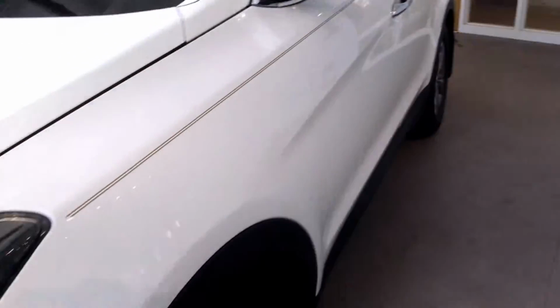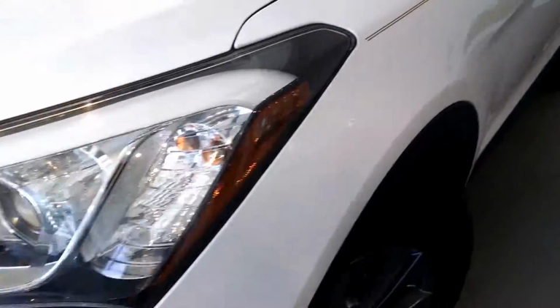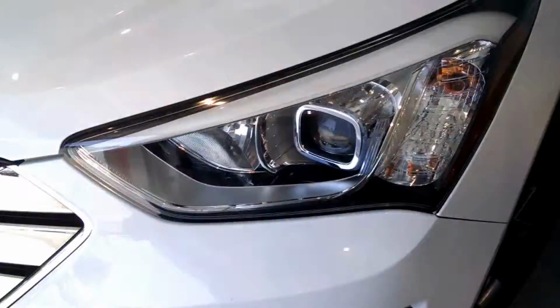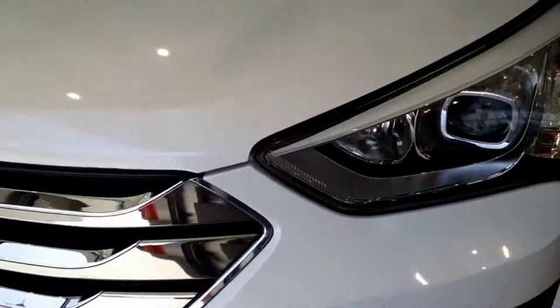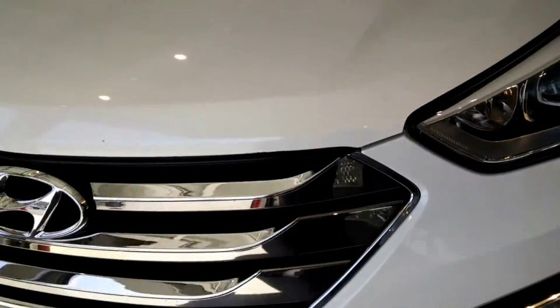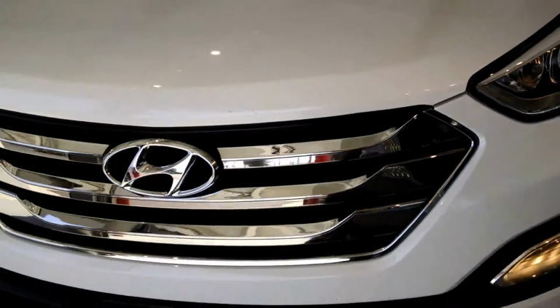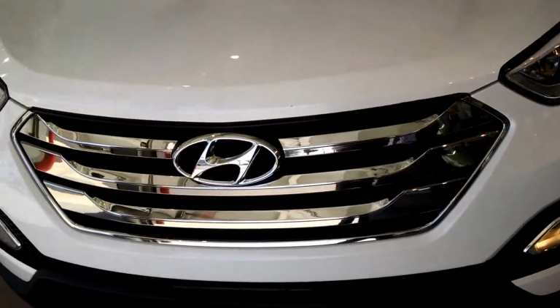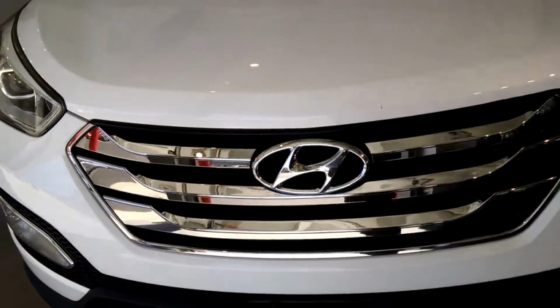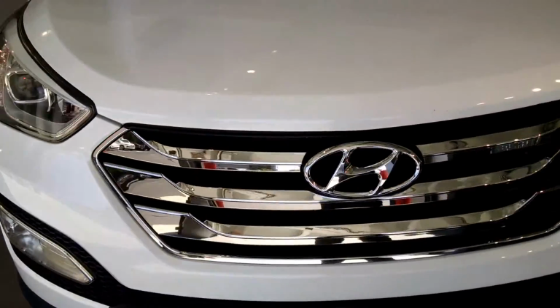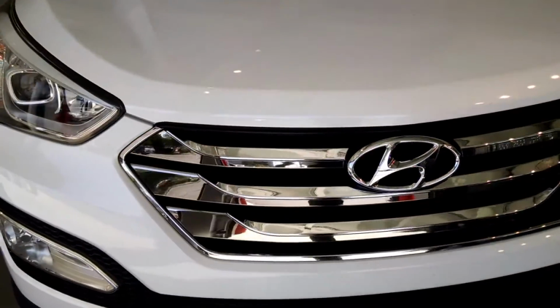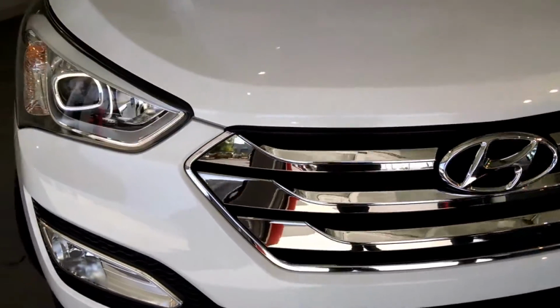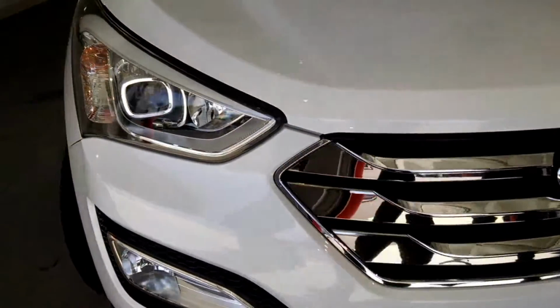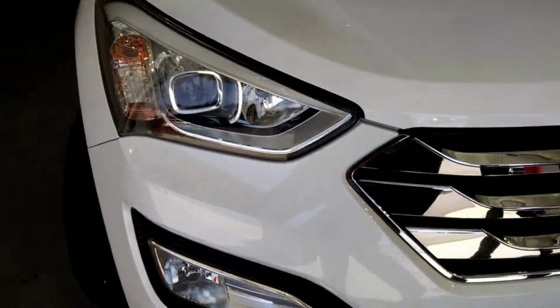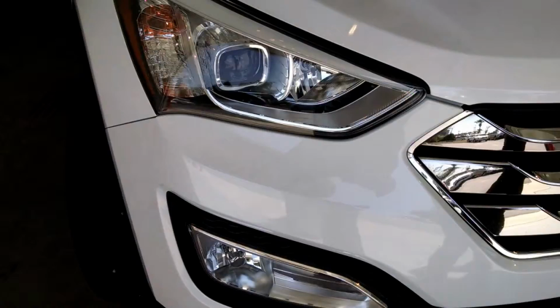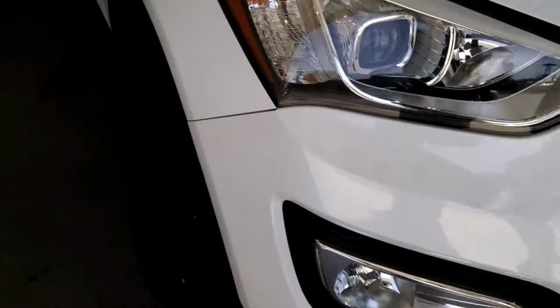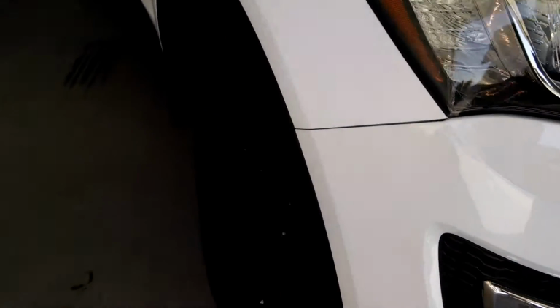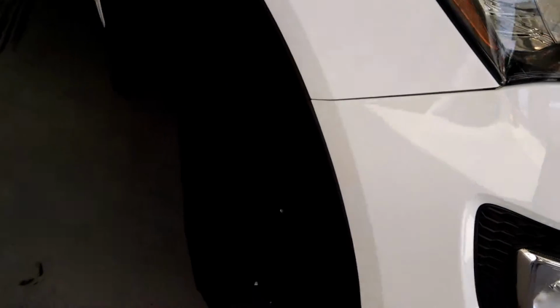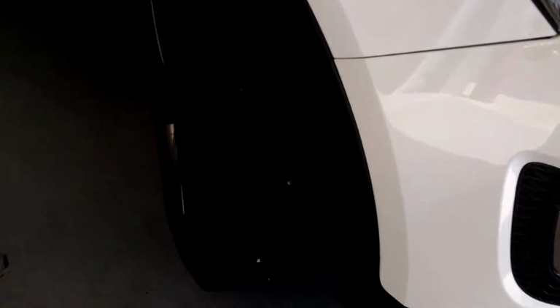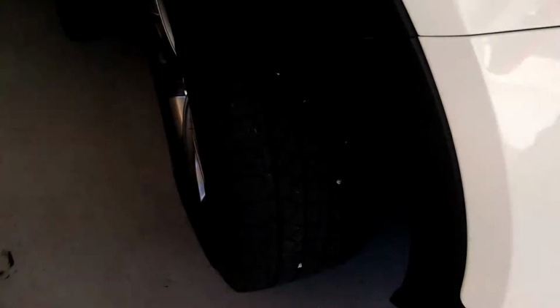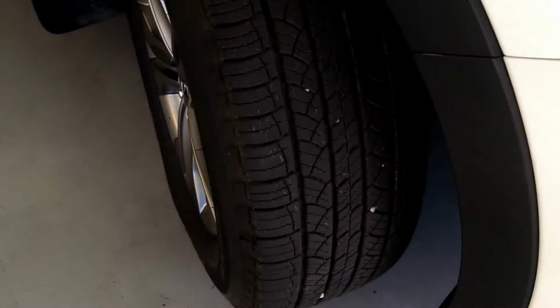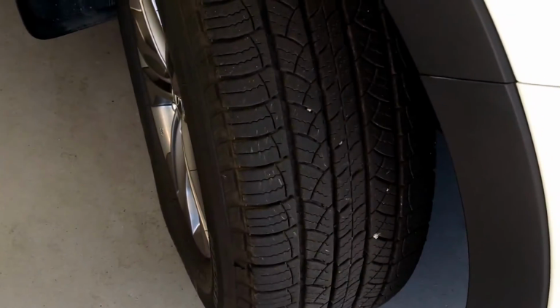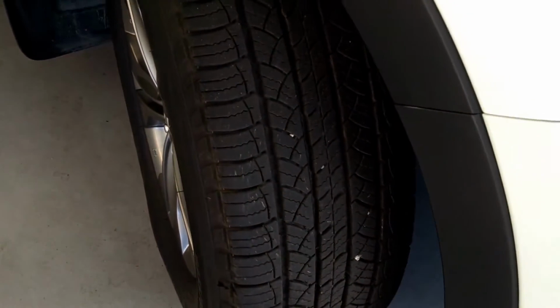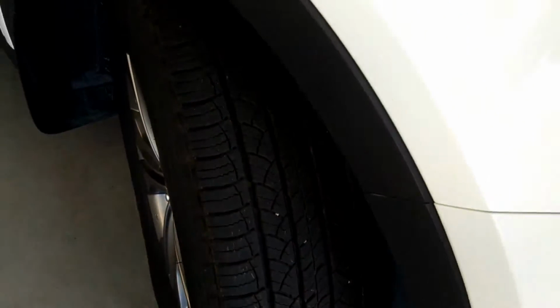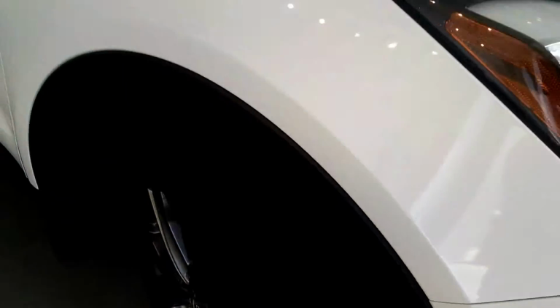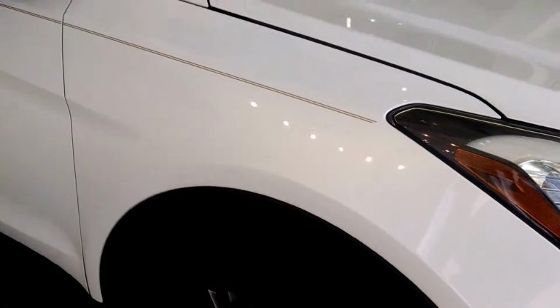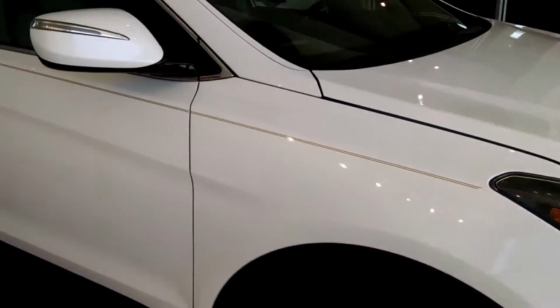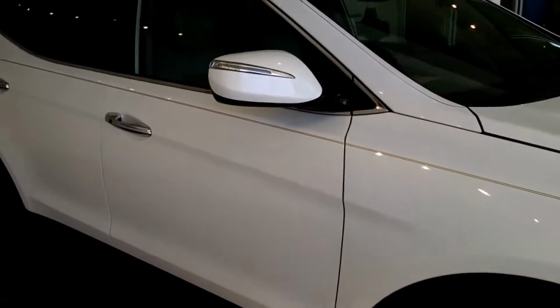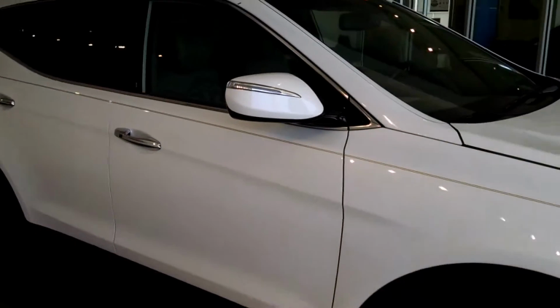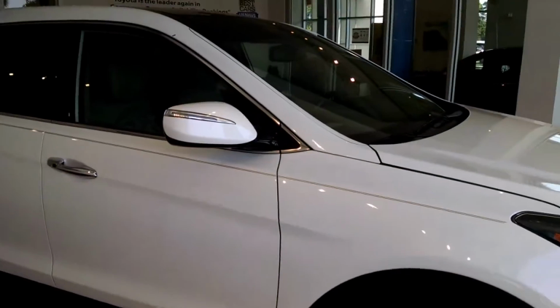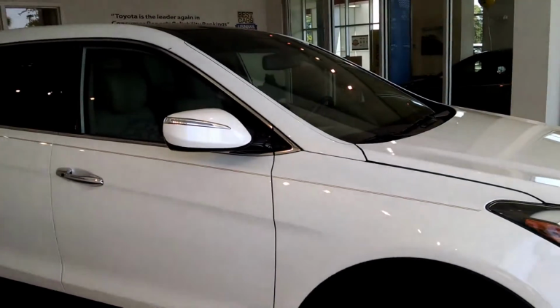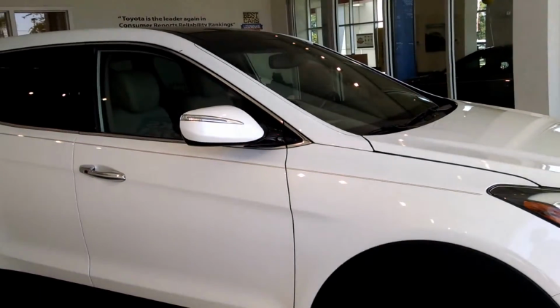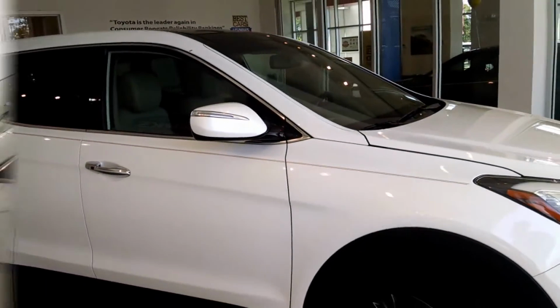Coming around to the front, you get a nice chrome grille up here. You can see that there's plenty of tread left on these tires. The passenger side looks just as immaculate as the driver's side.